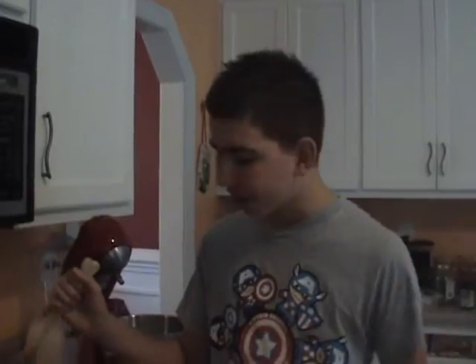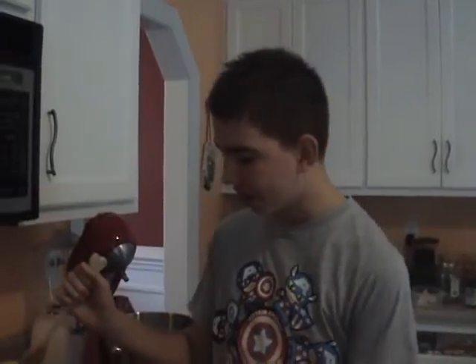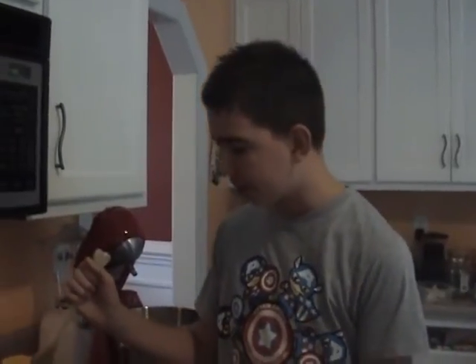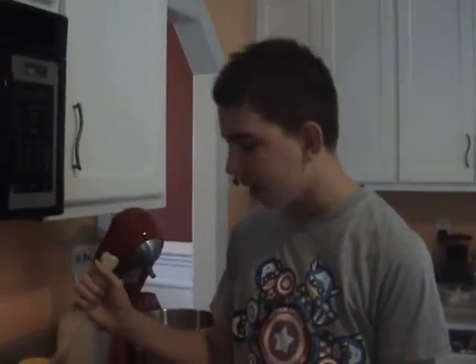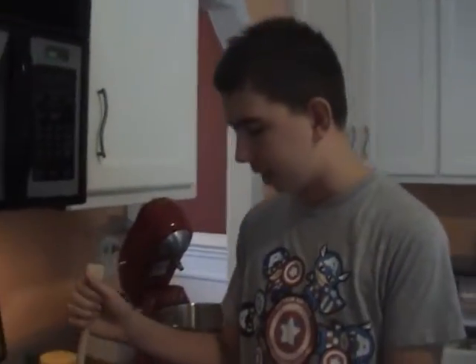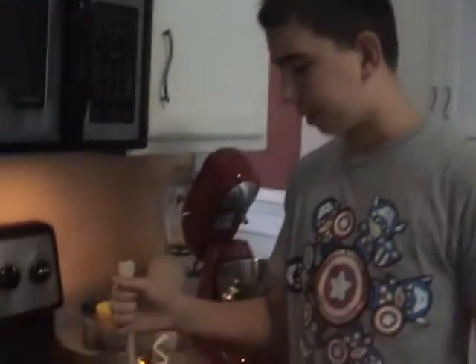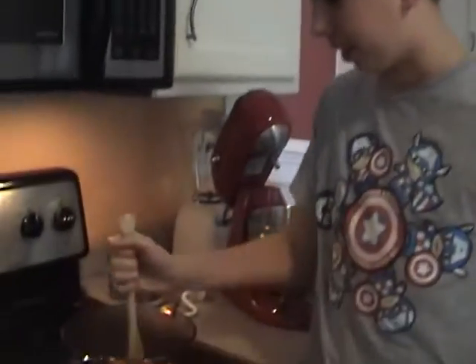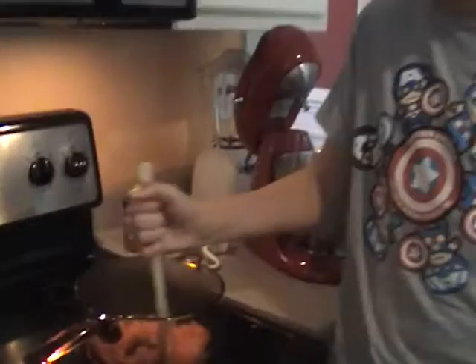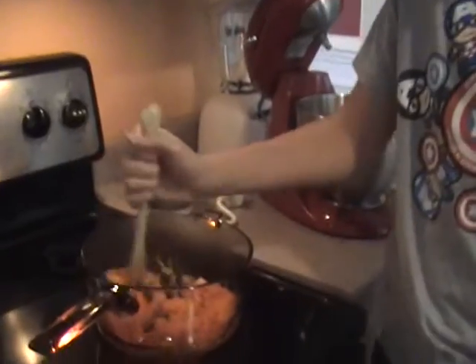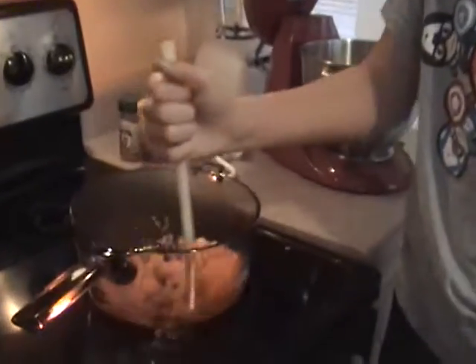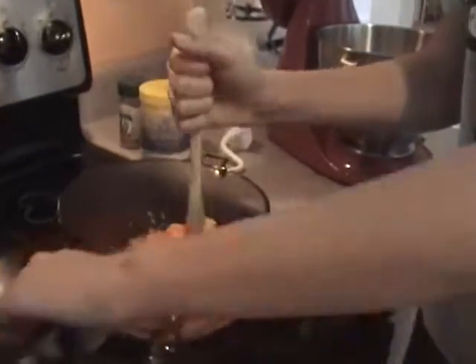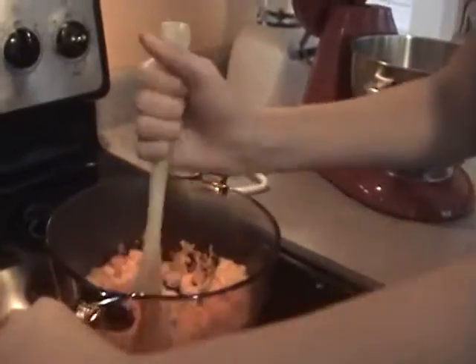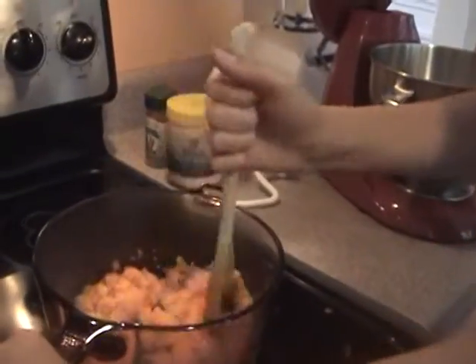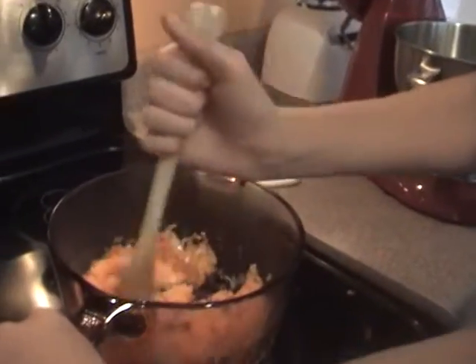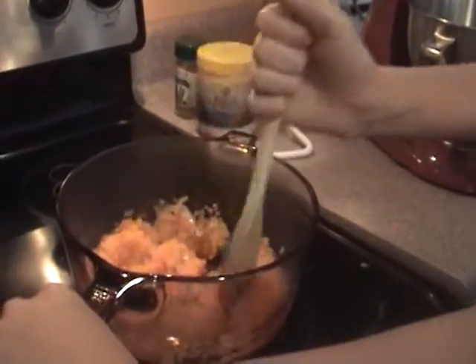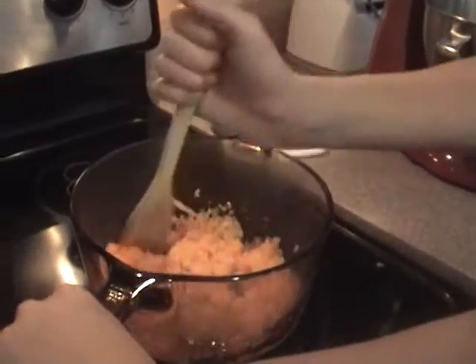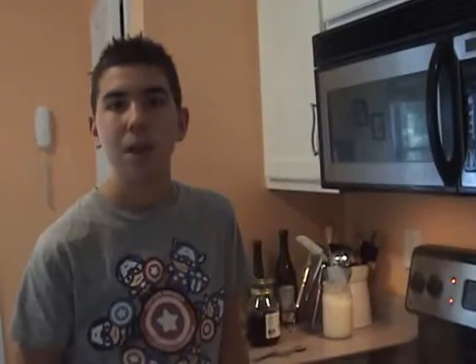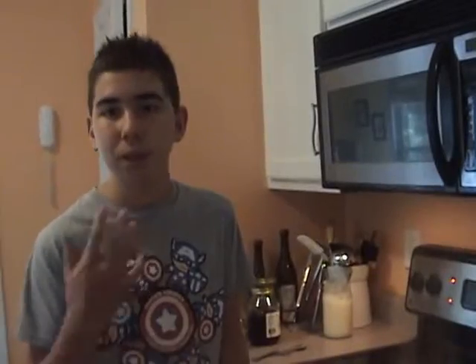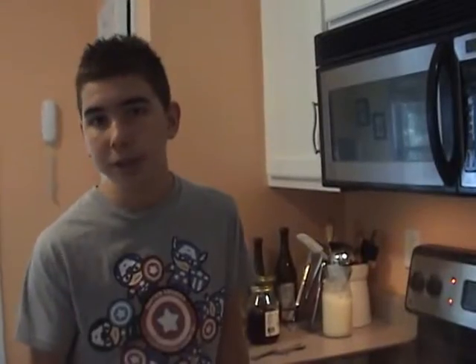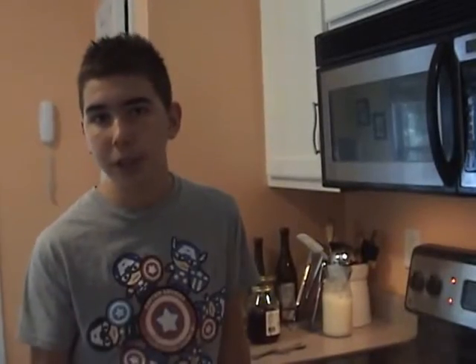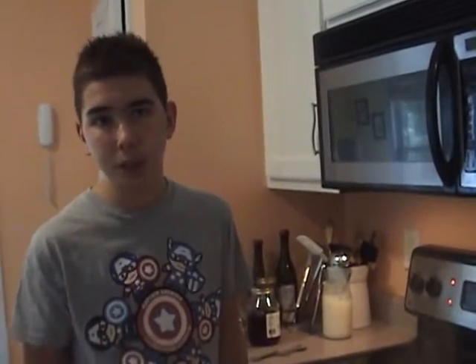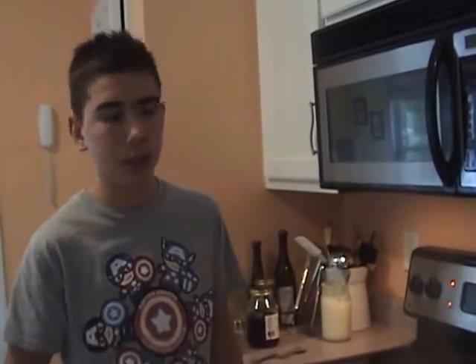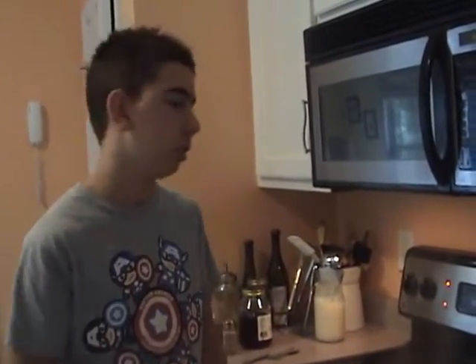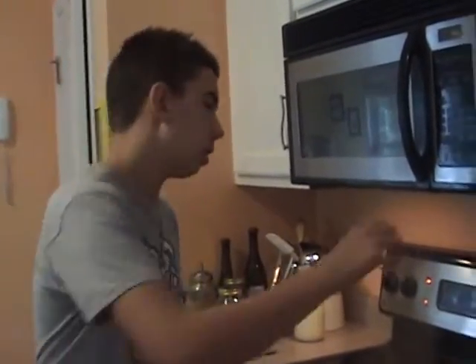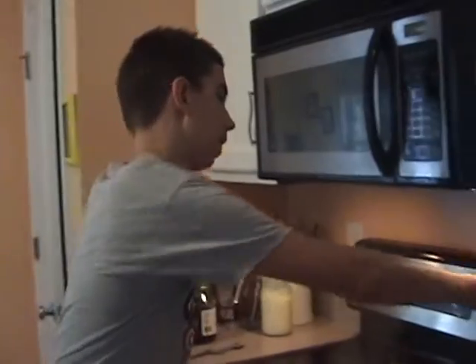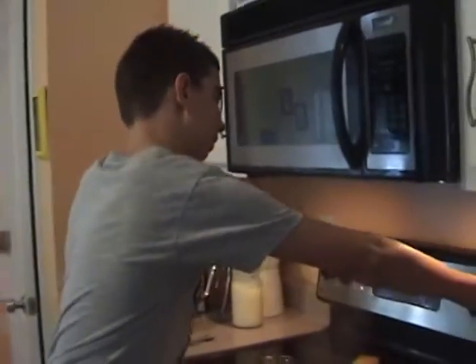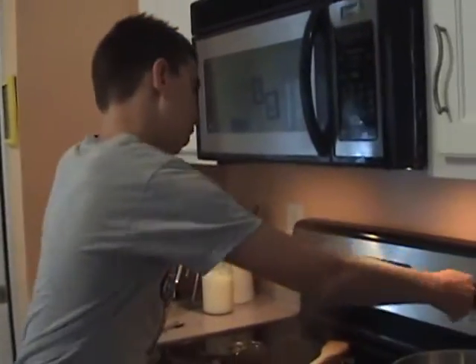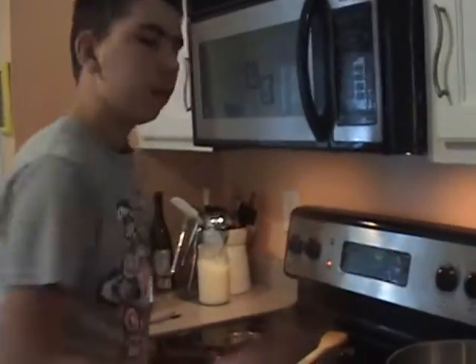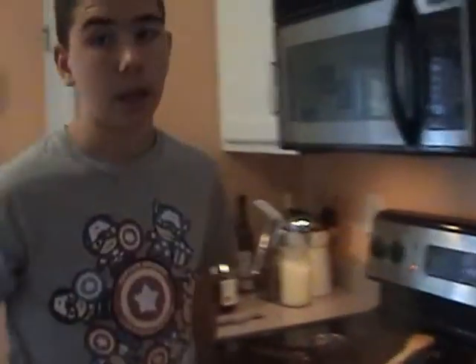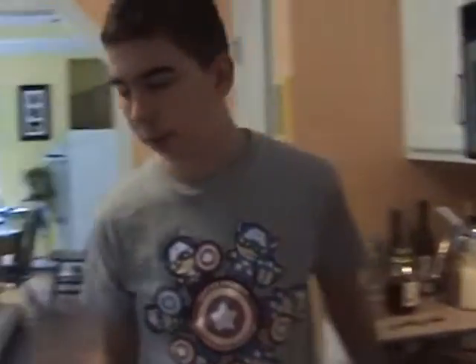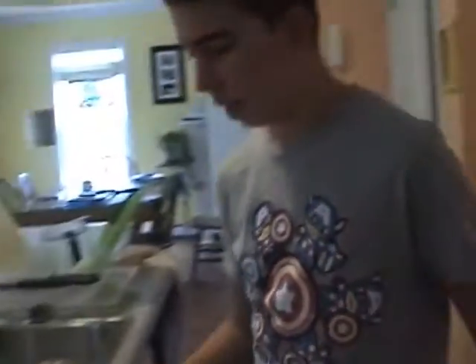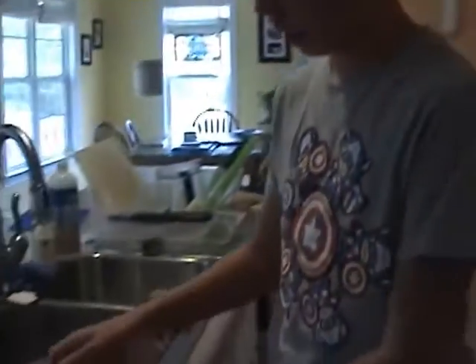The tallow is hot and we're cooking our veggies. Our veggies are done cooking so we're going to turn off the heat, then we're going to add our ingredients.